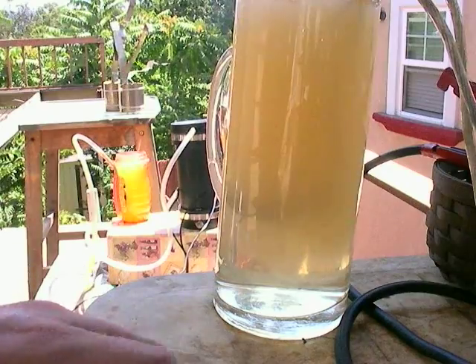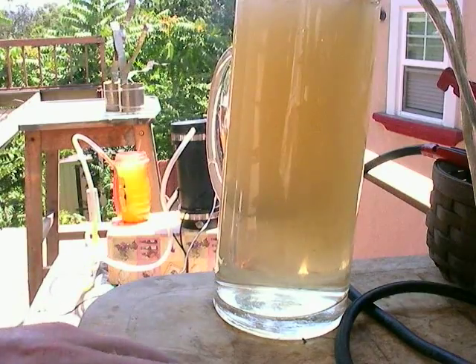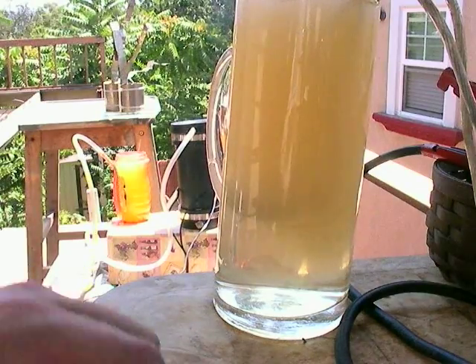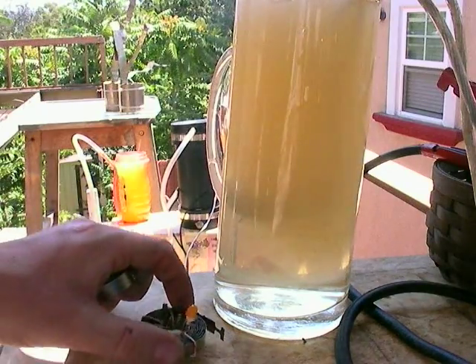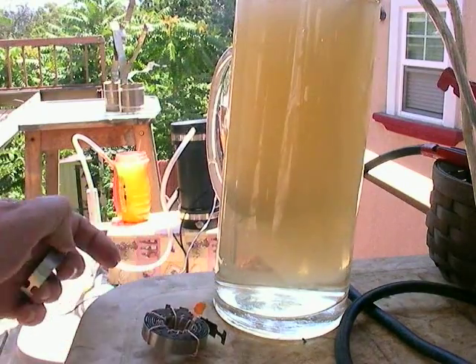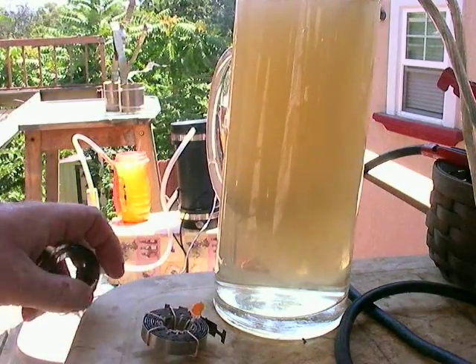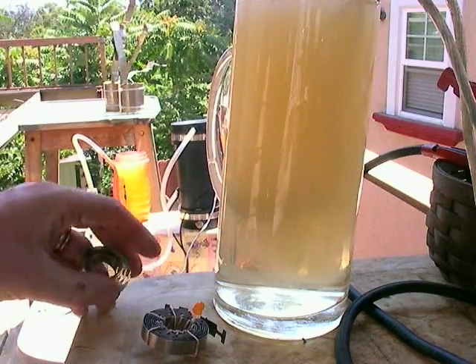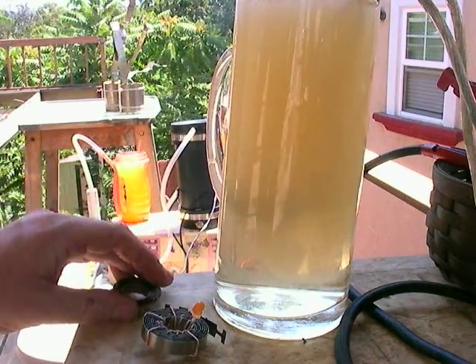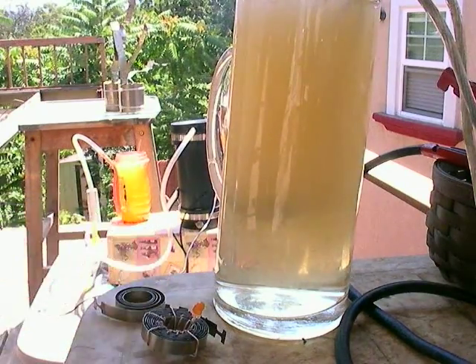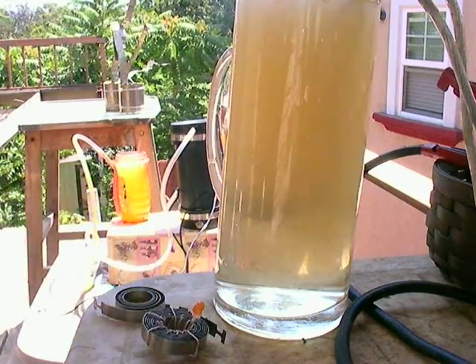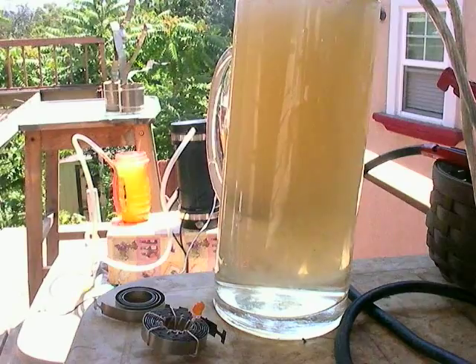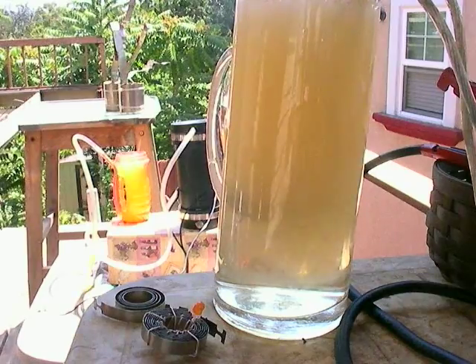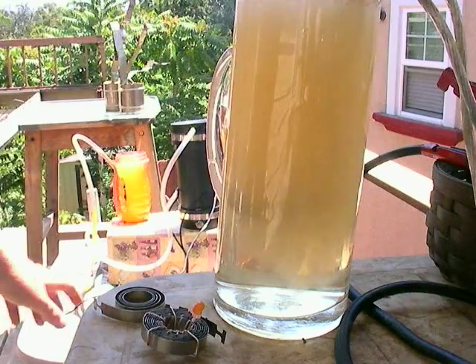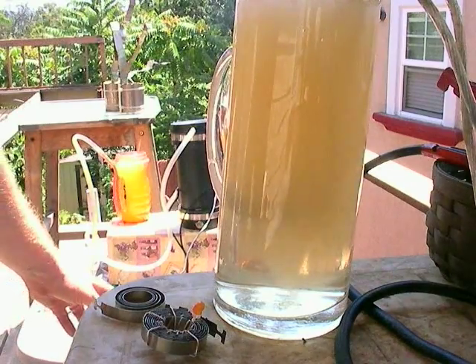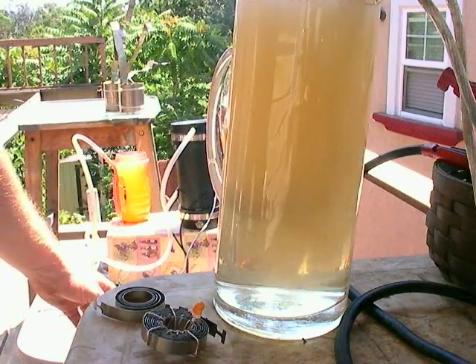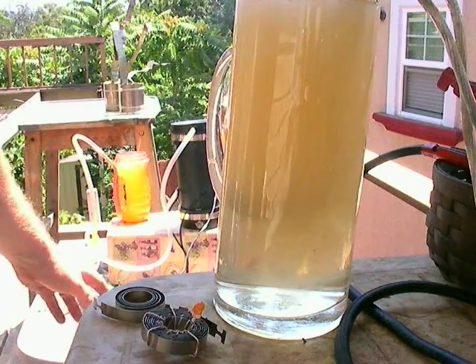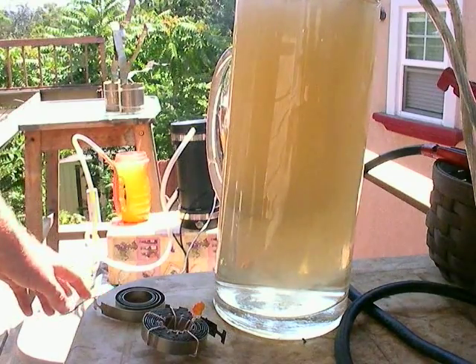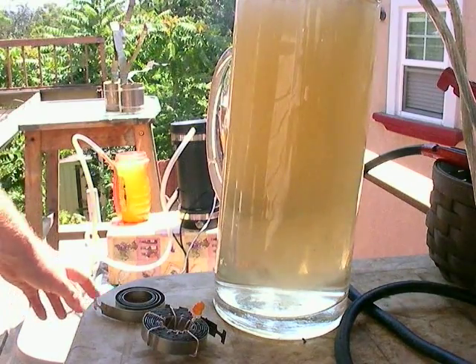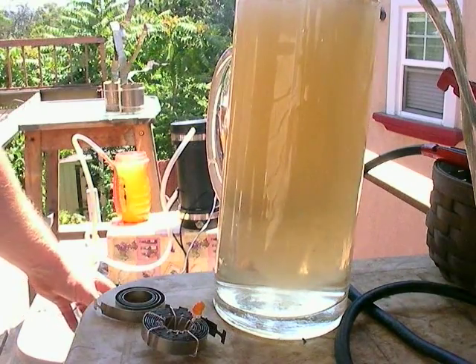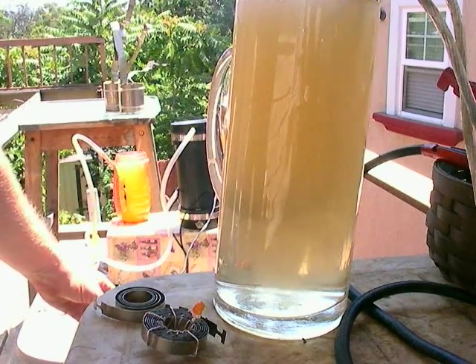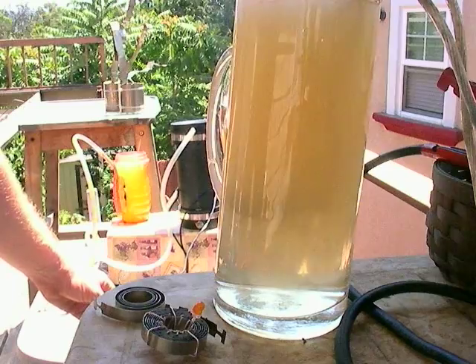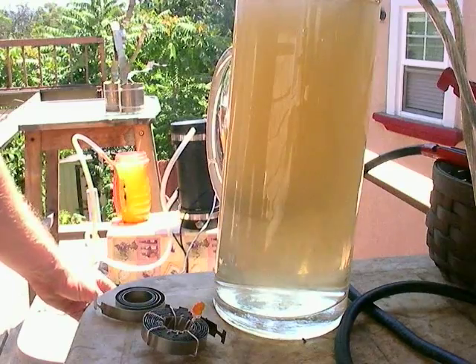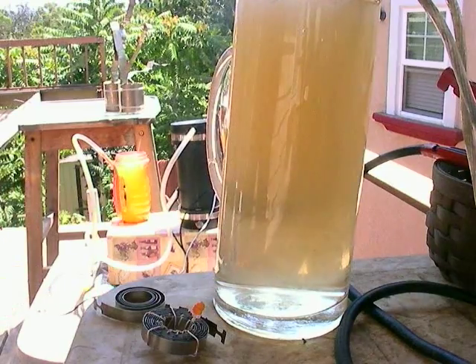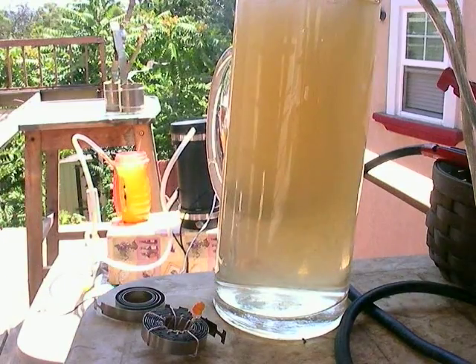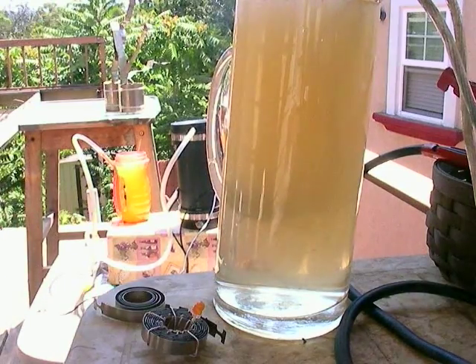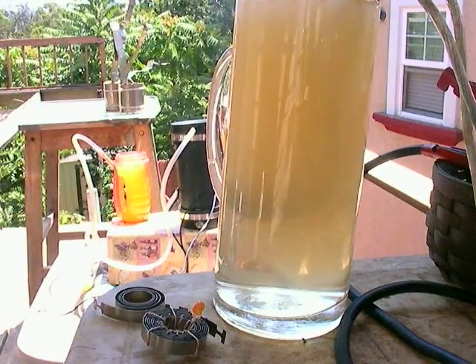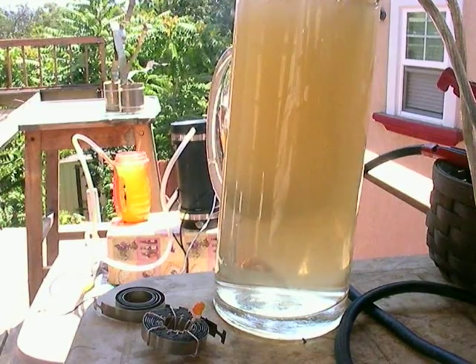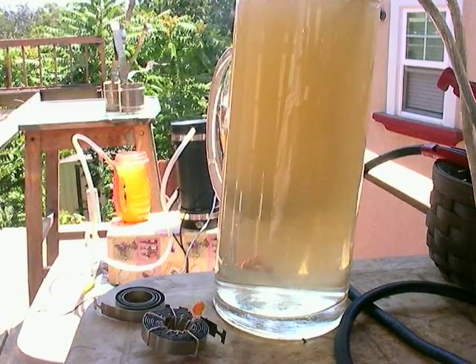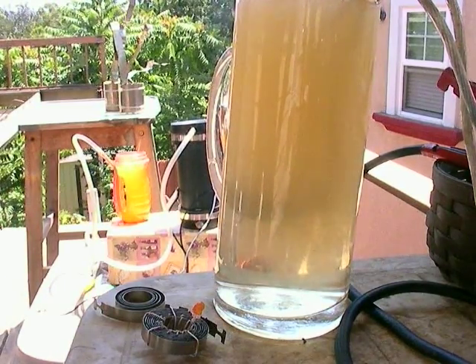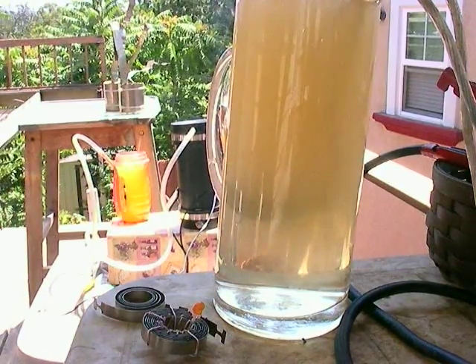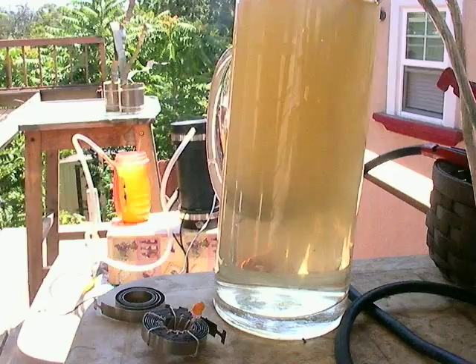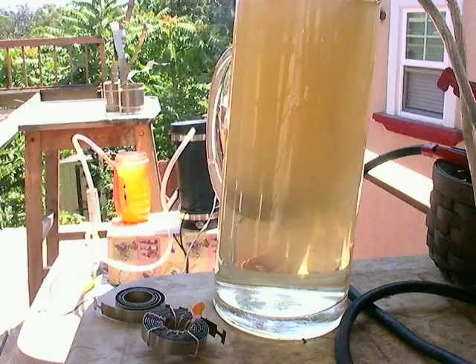Pretty amazing output. And that's in water — tap water. No sodium, no baking soda whatsoever. Works well.